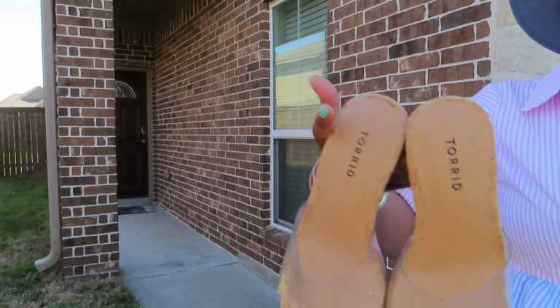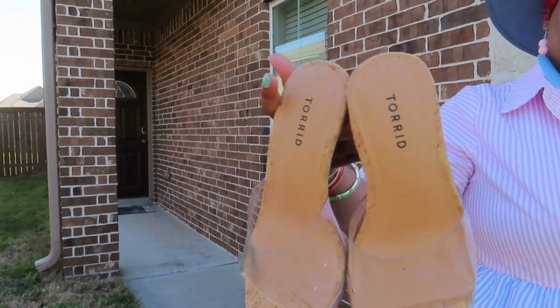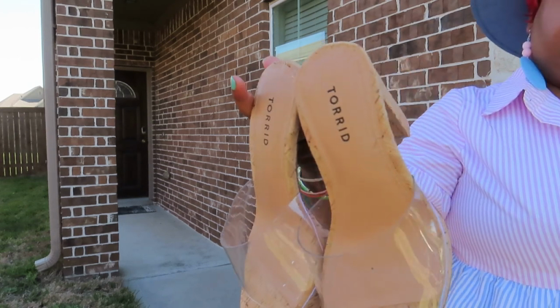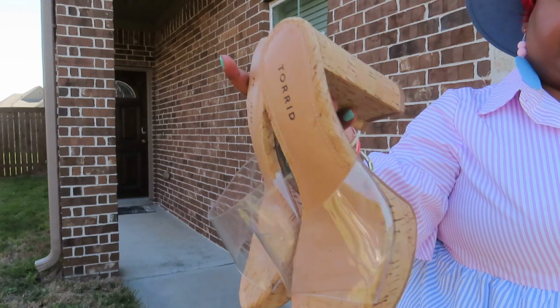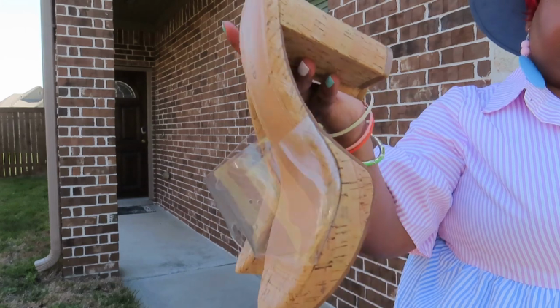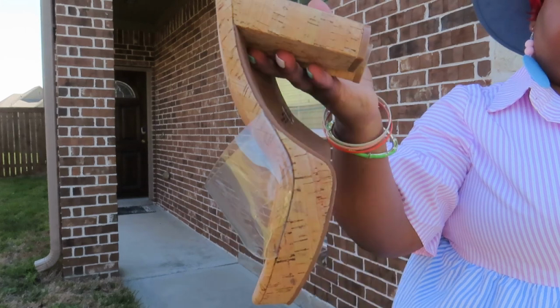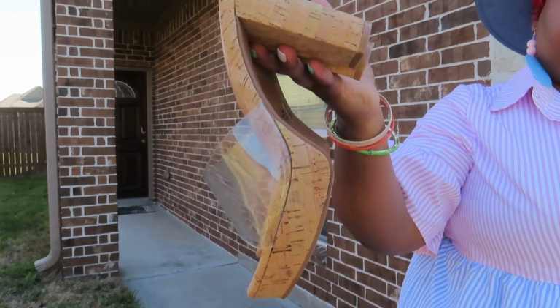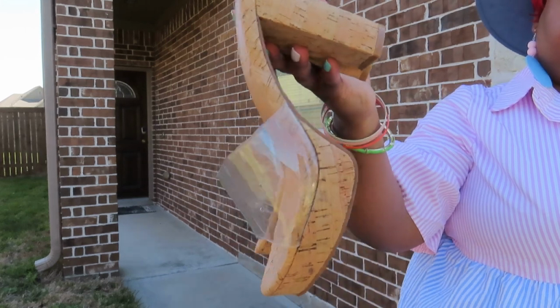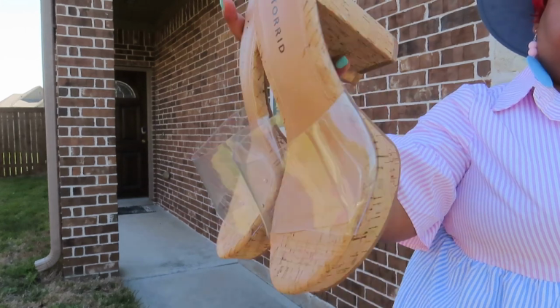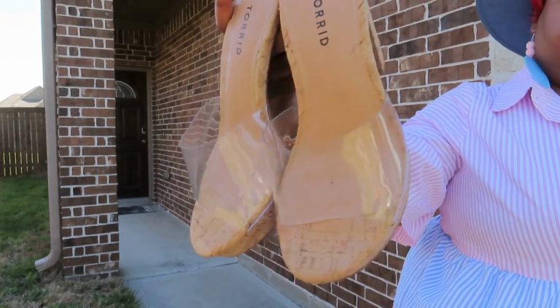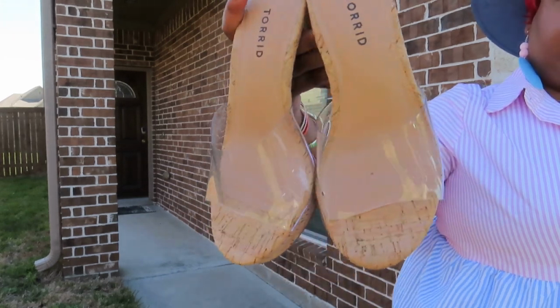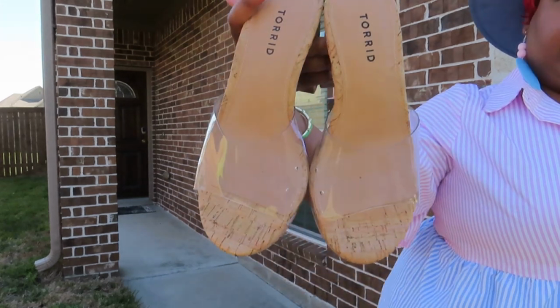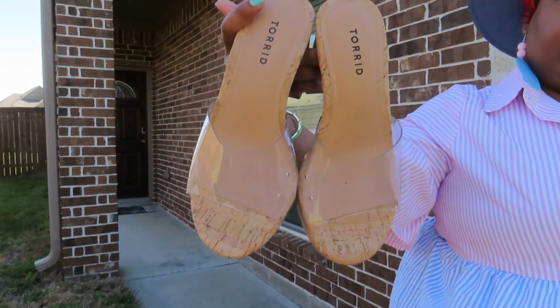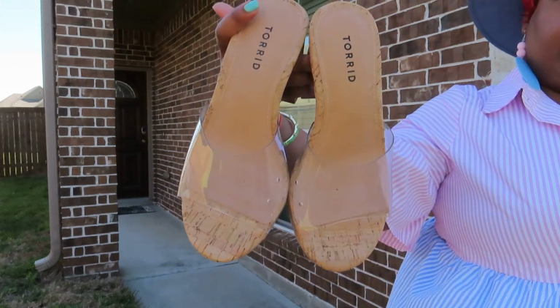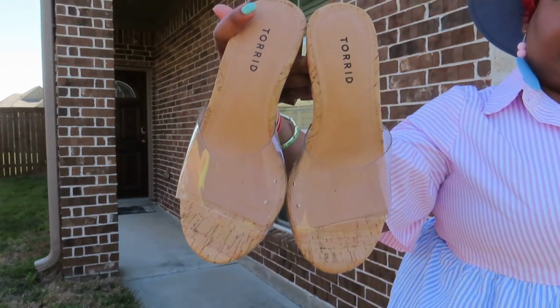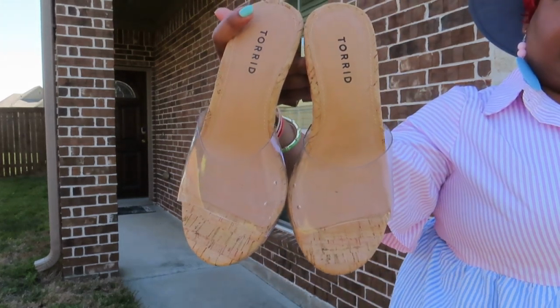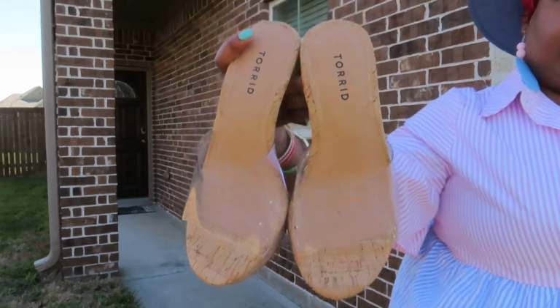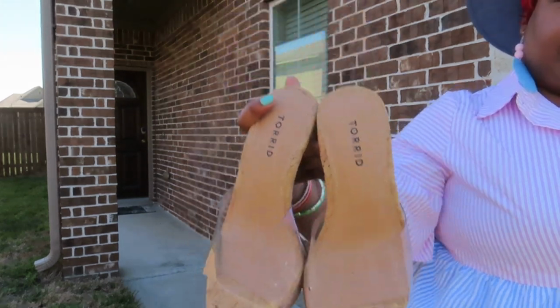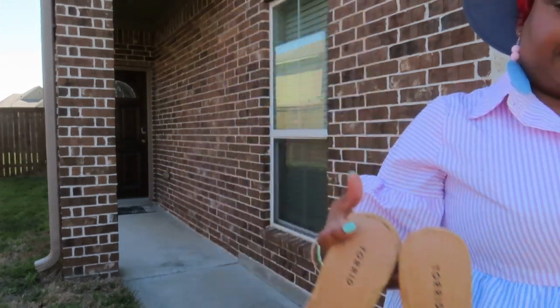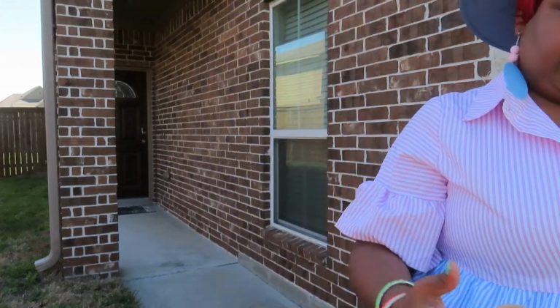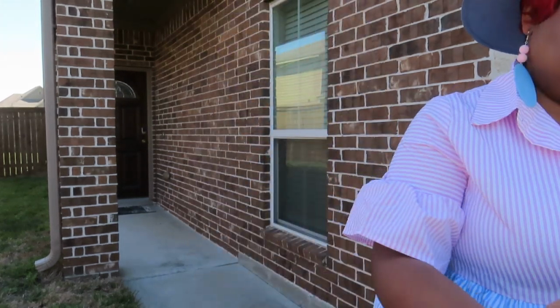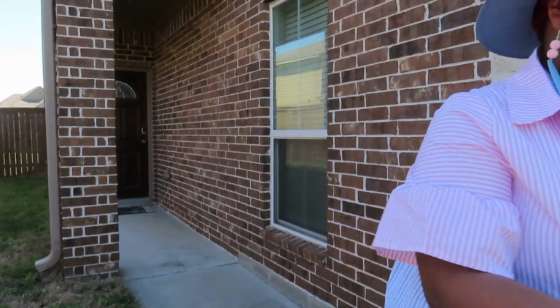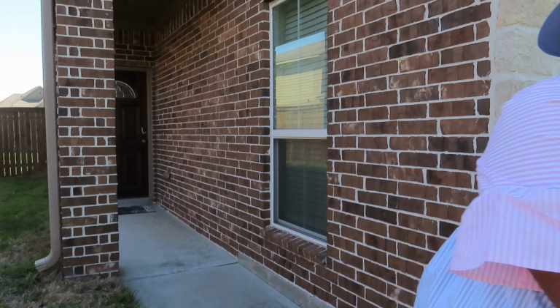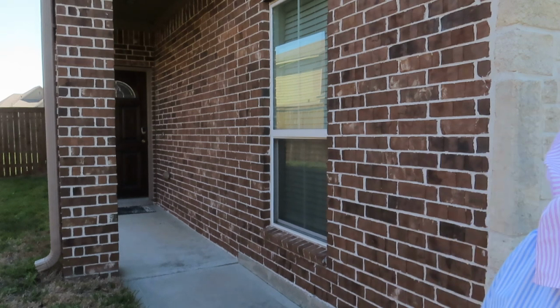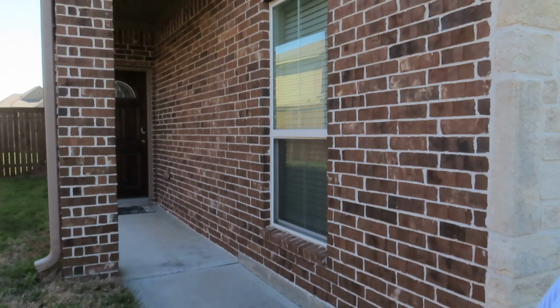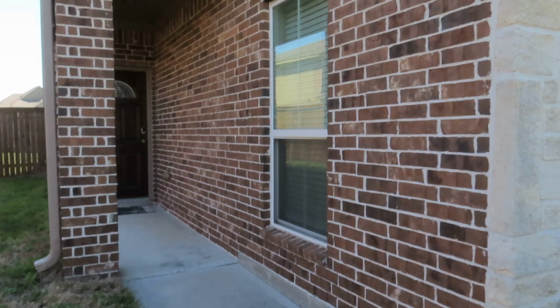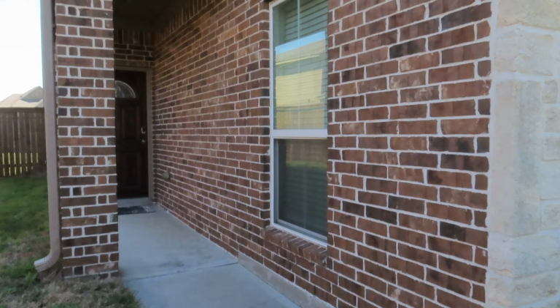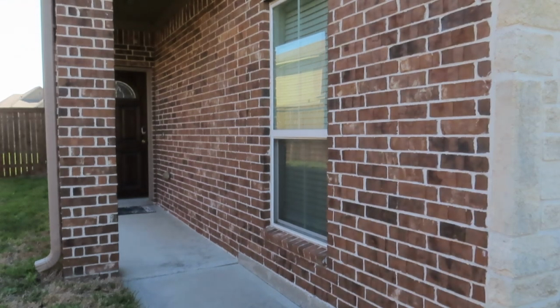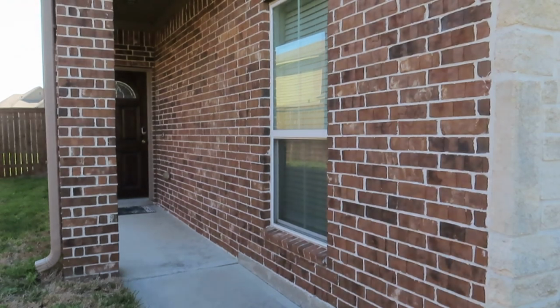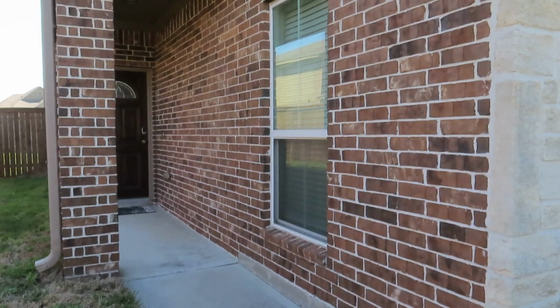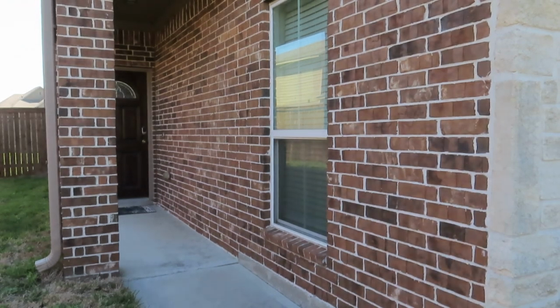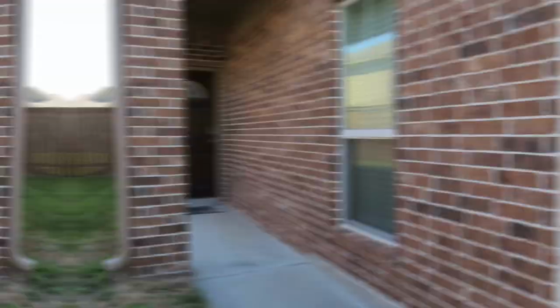The shoes are from Torrid — these cute little platform slide shoes. Very comfortable, you can't get no better than that honey.